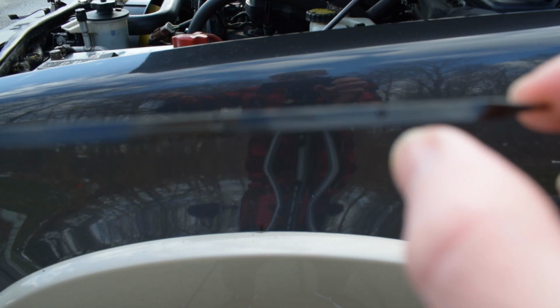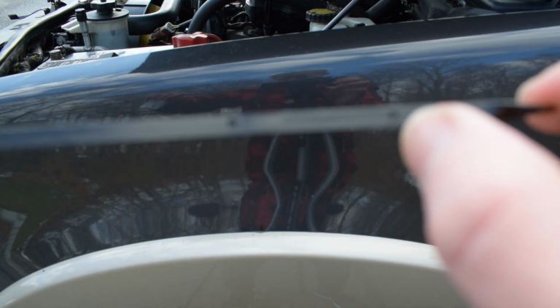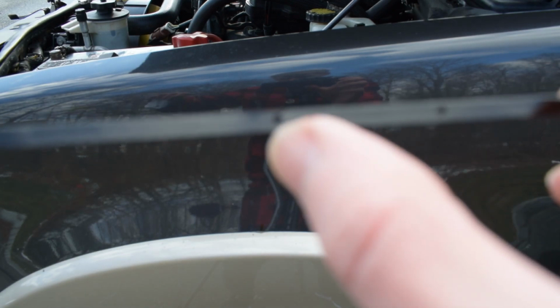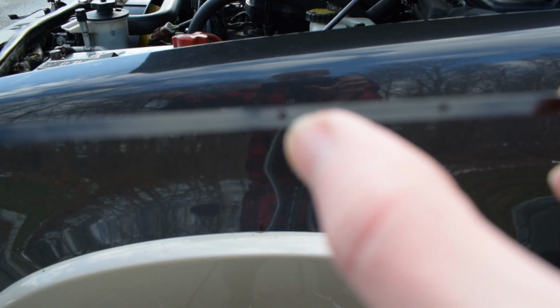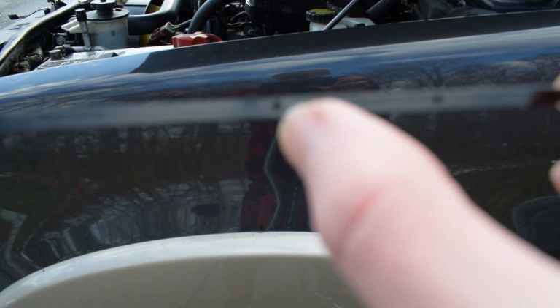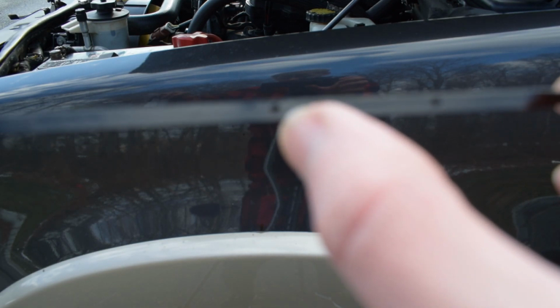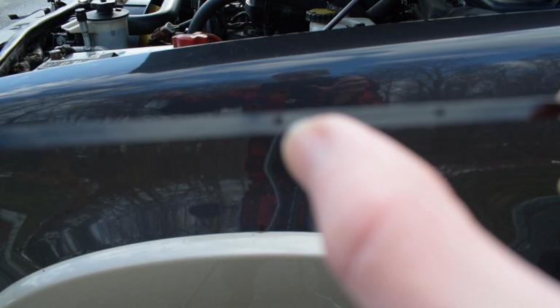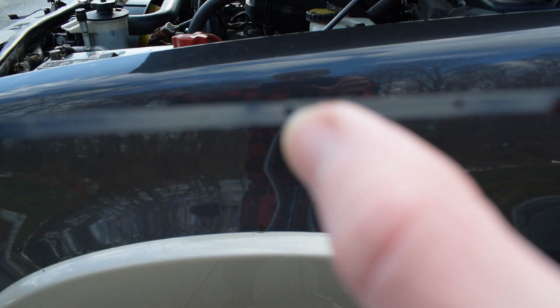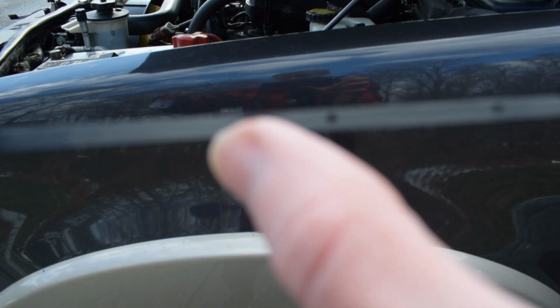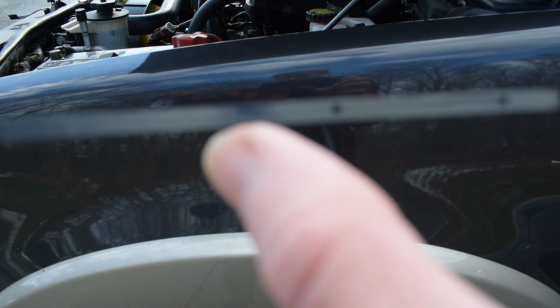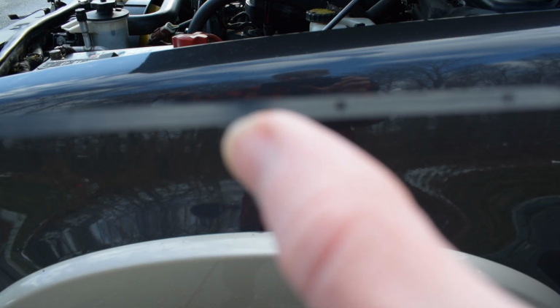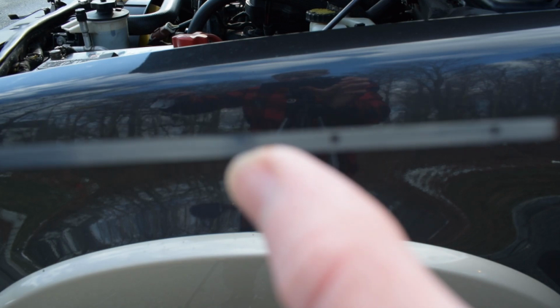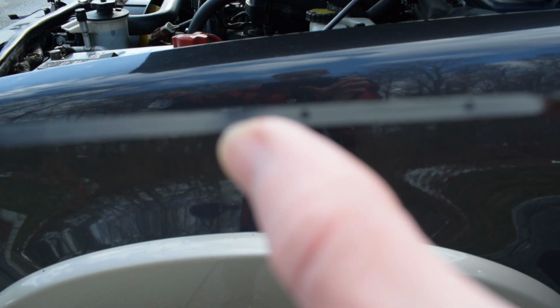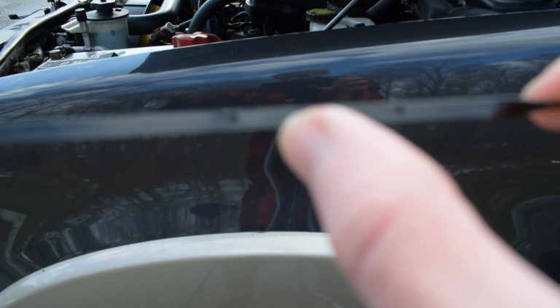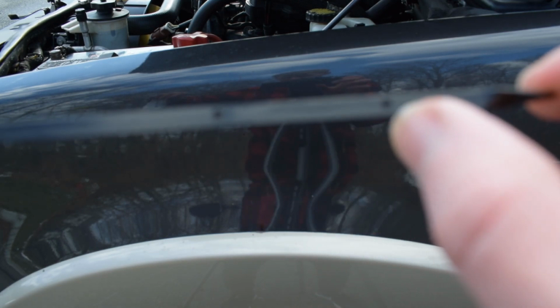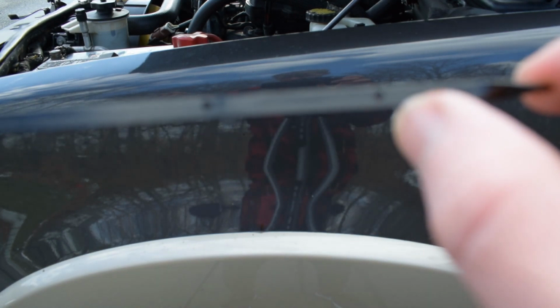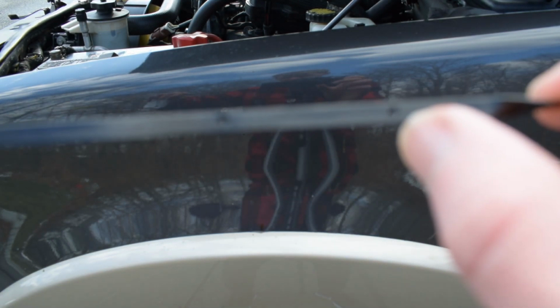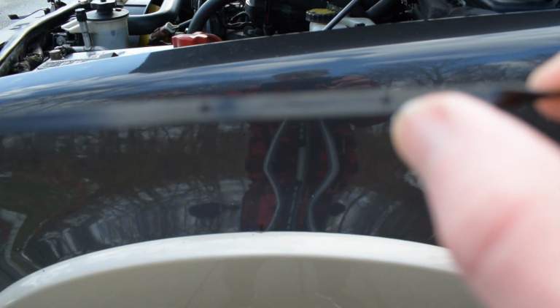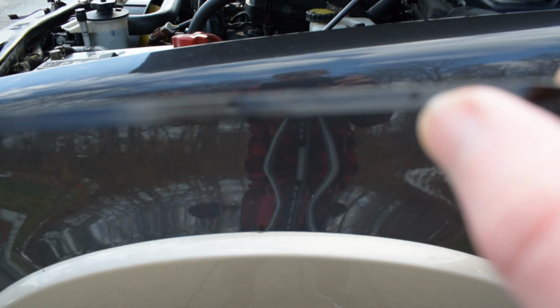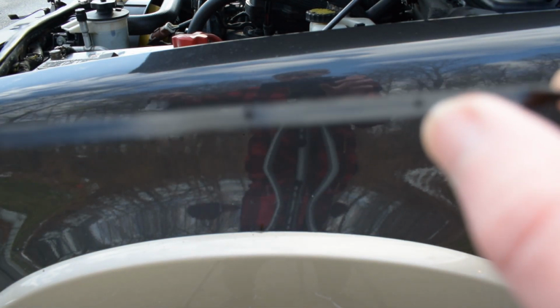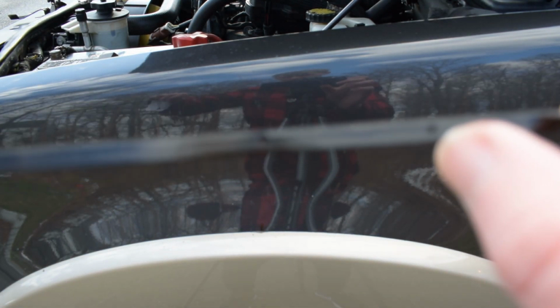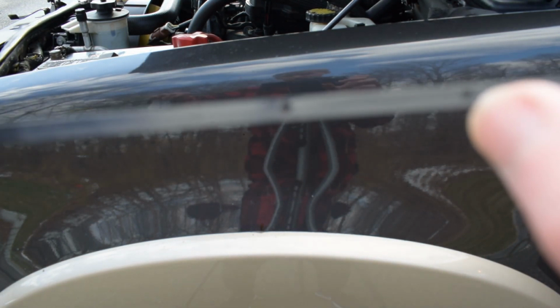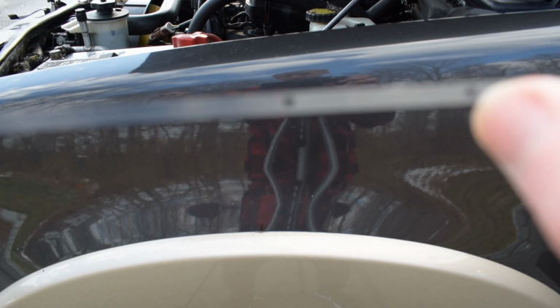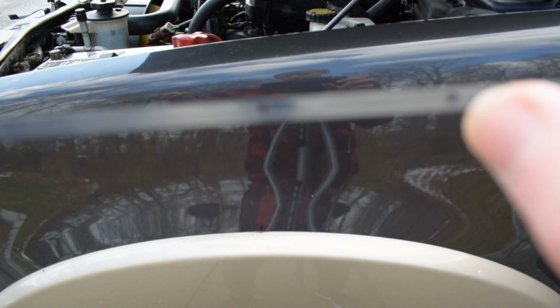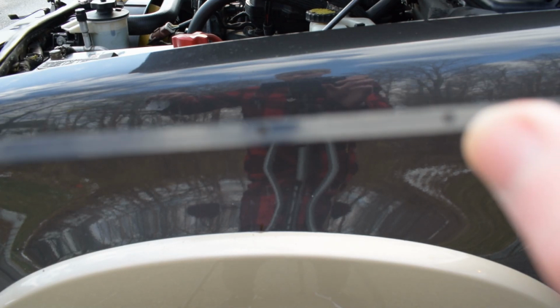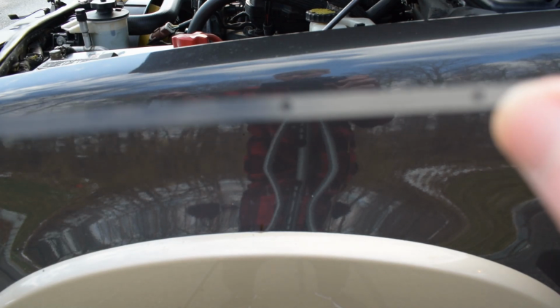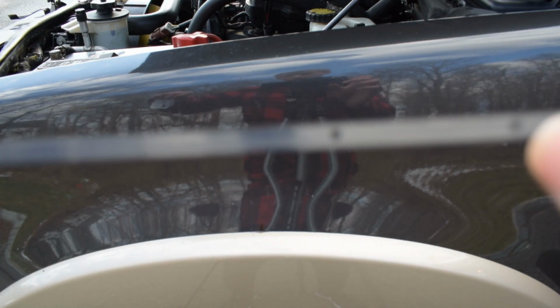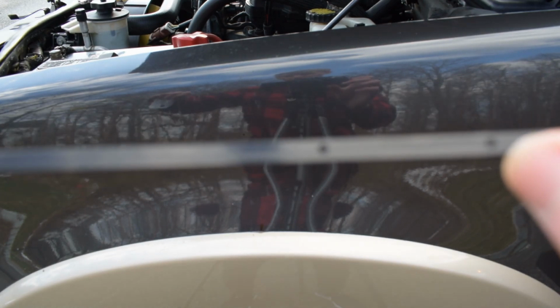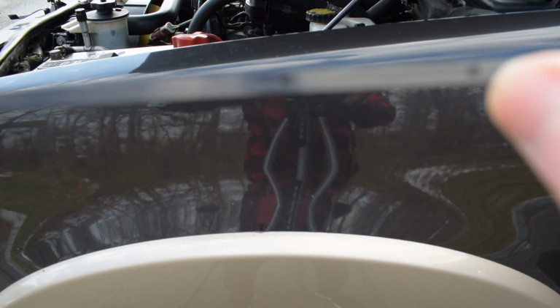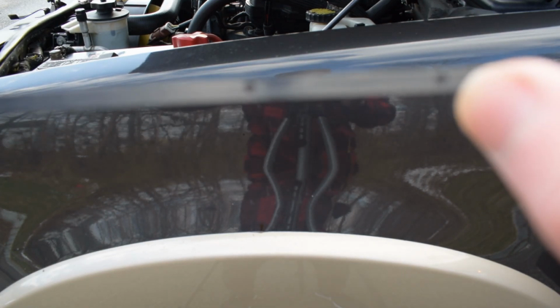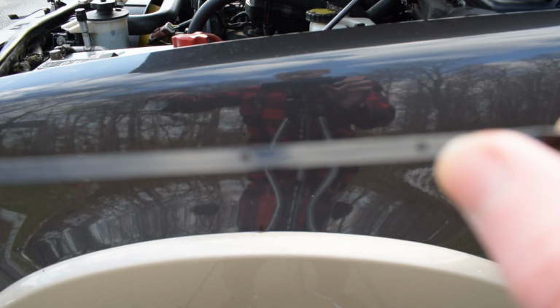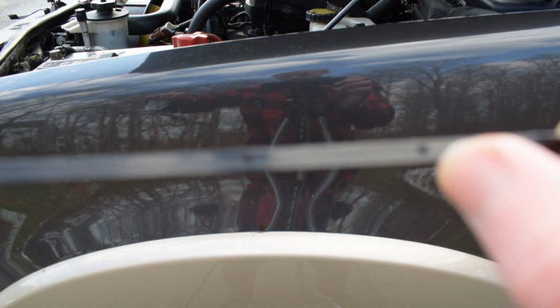You want to make sure your oil is covering just at that dot. You don't want it to be over — if it's over, you're causing engine damage. And if you're pretty much at the low mark, it means get your oil checked. Make sure you get it changed because you really need to.